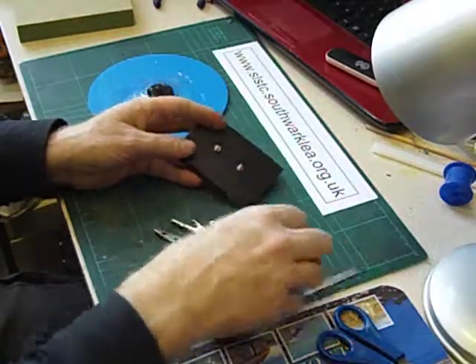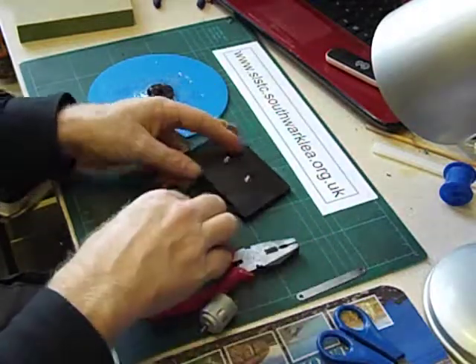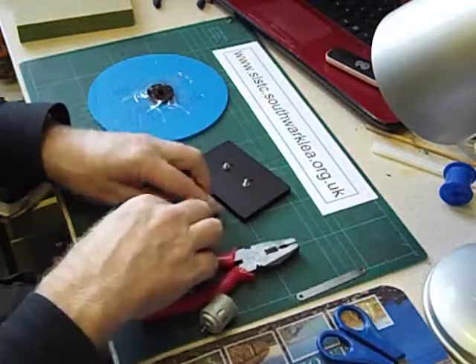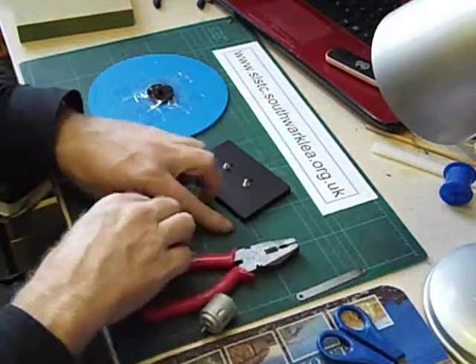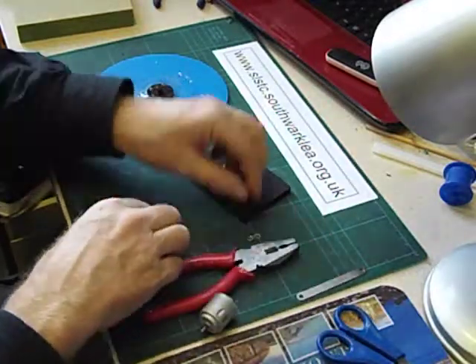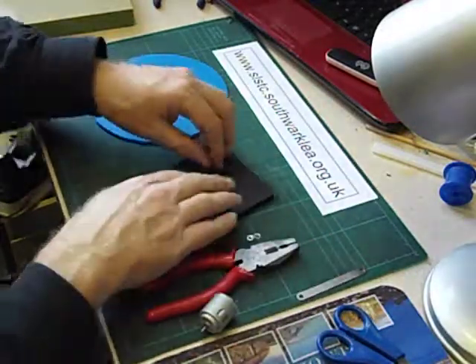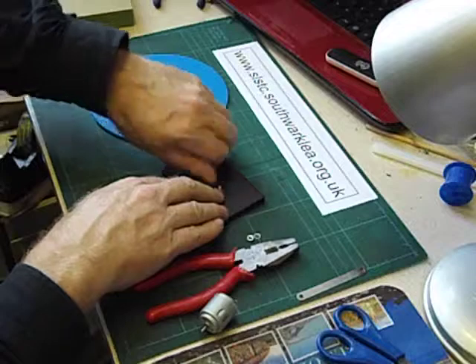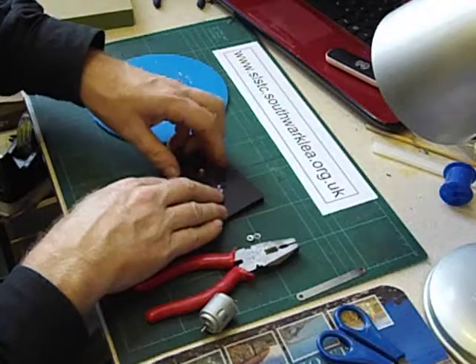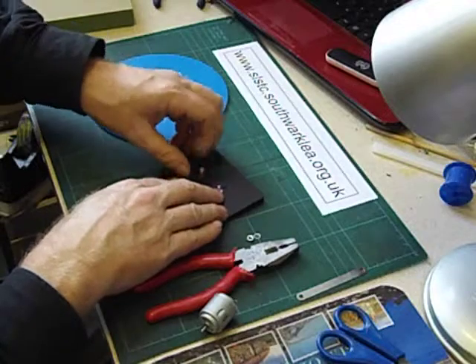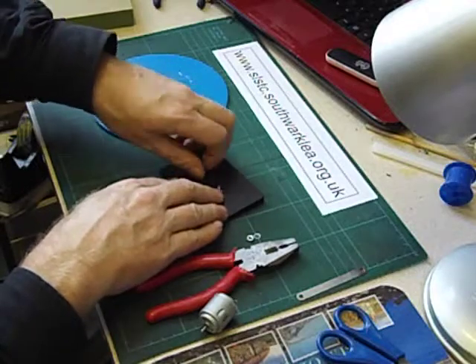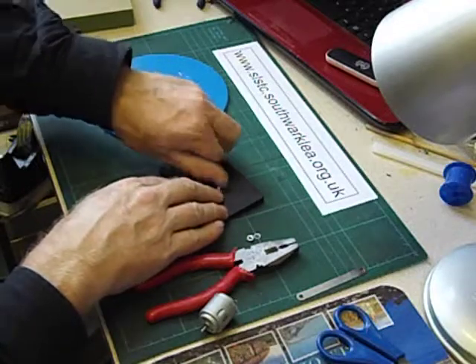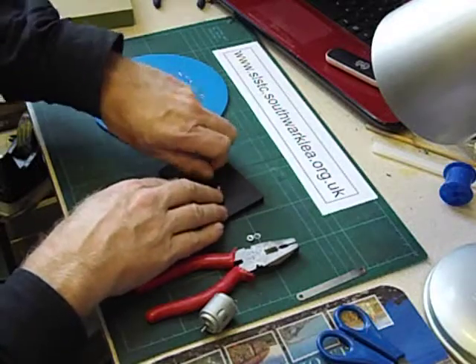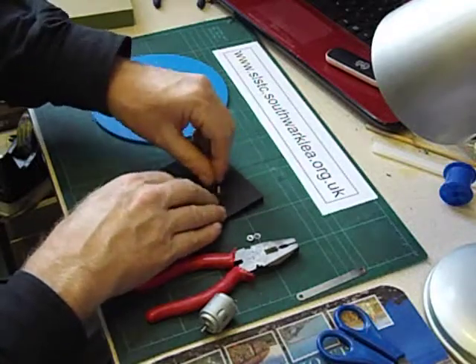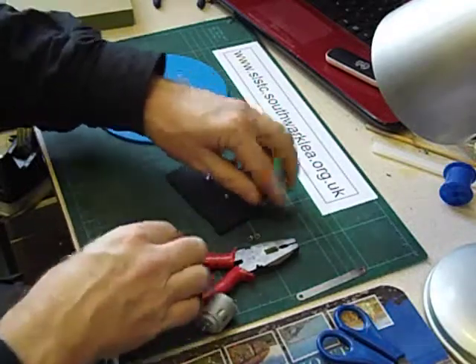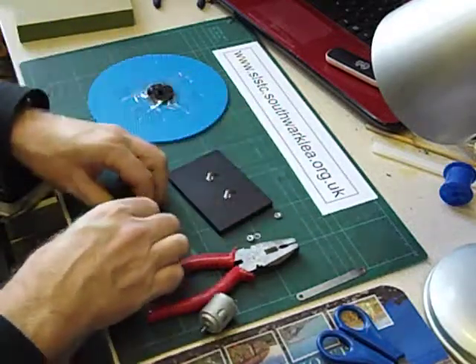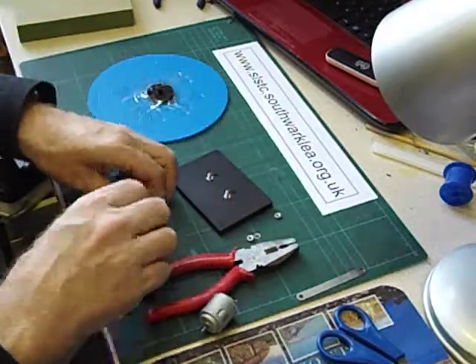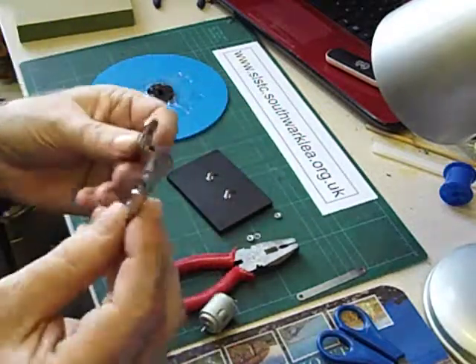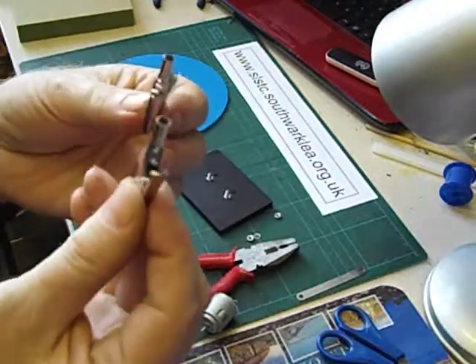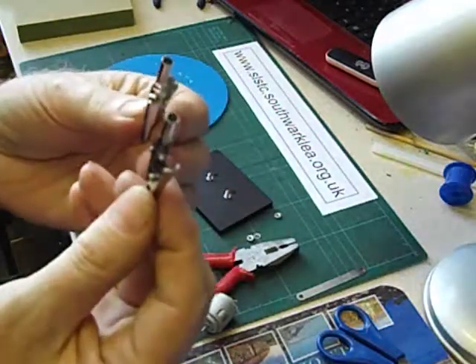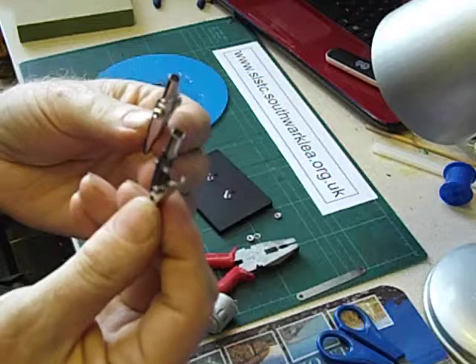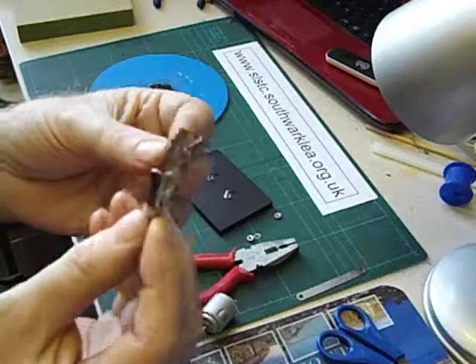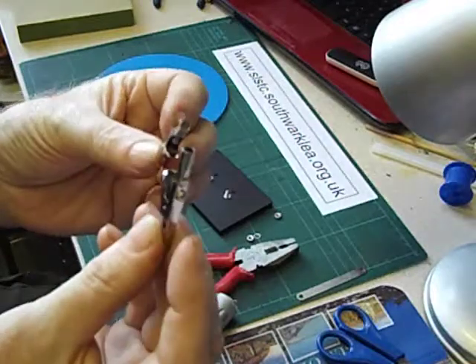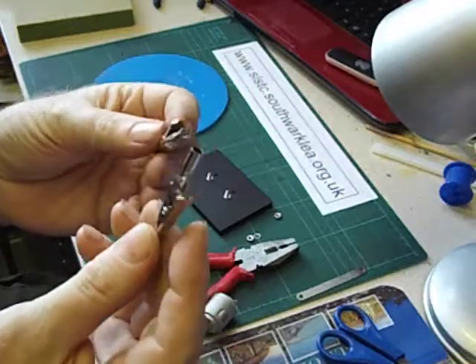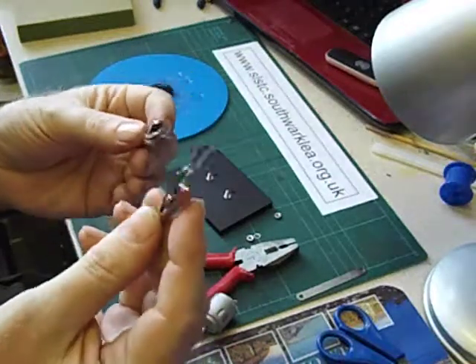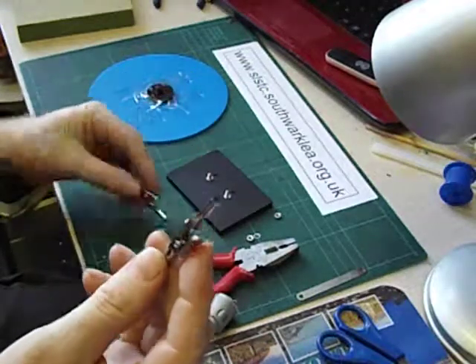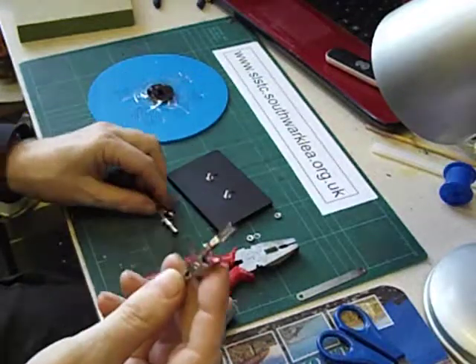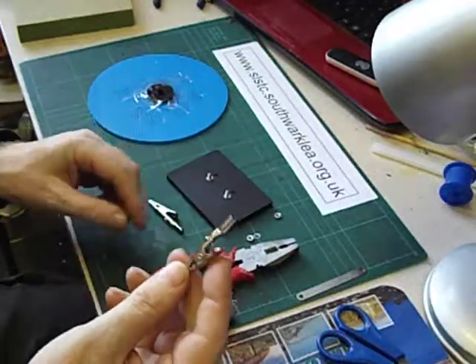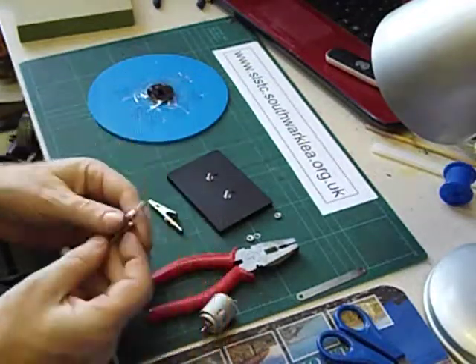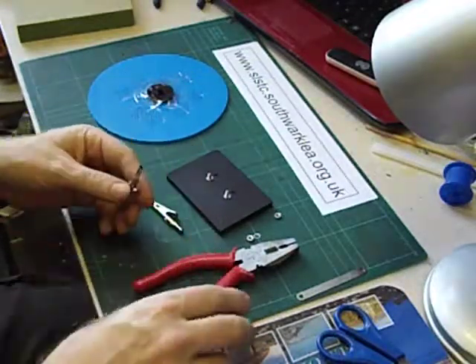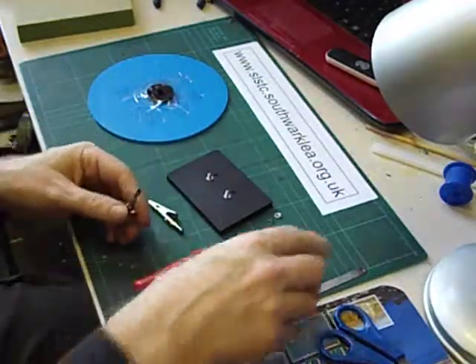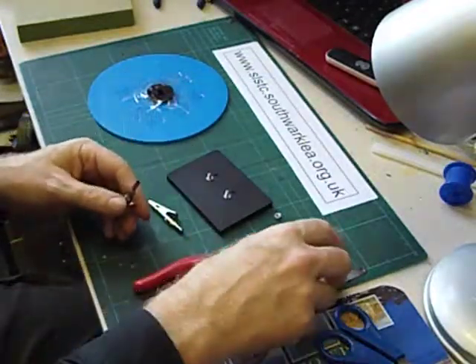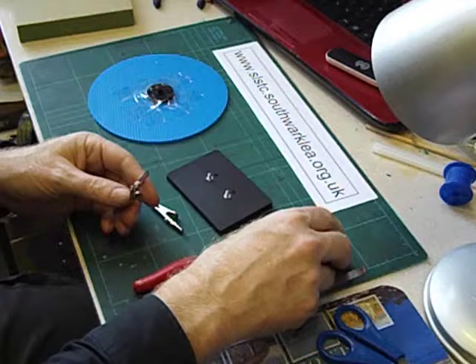So here's another way of doing it without needing a soldering iron. I'm going to use two standard crocodile clips. All these materials are available from my supply service.